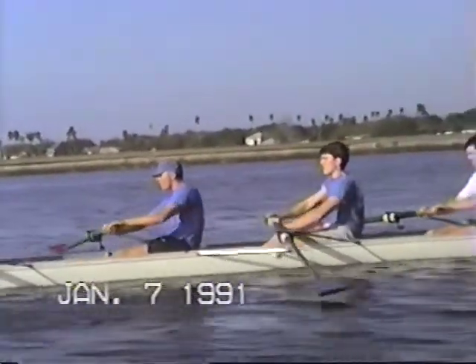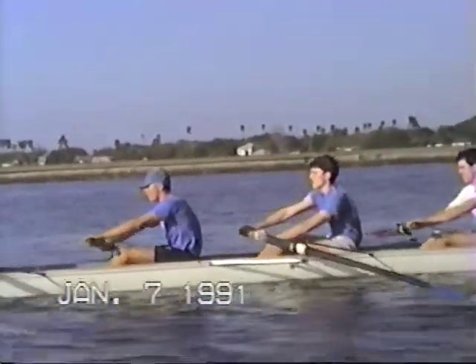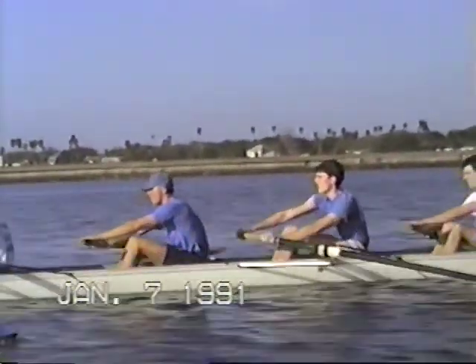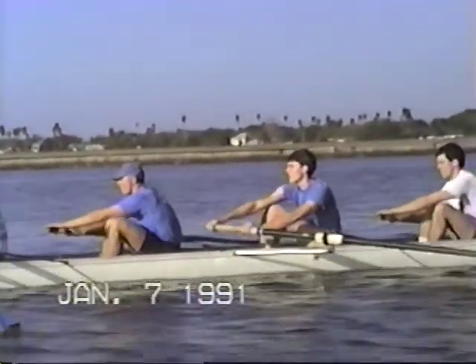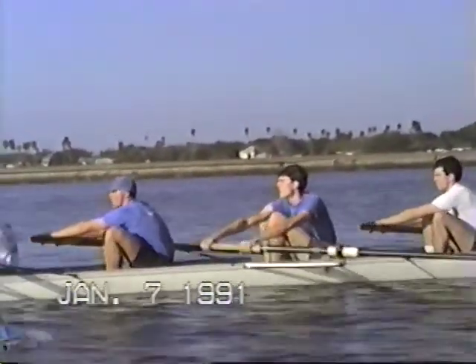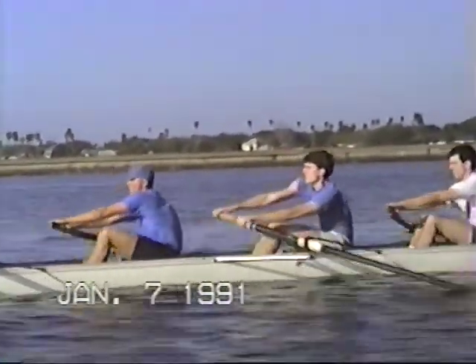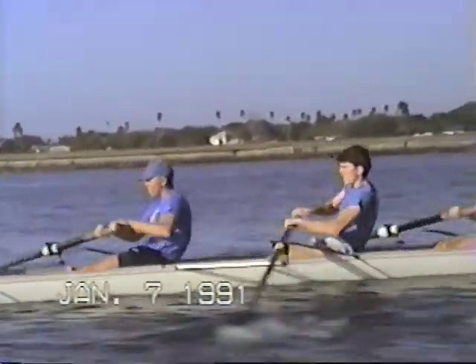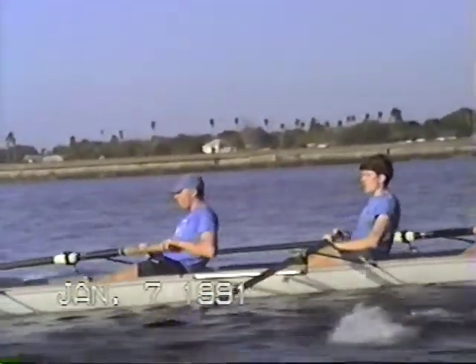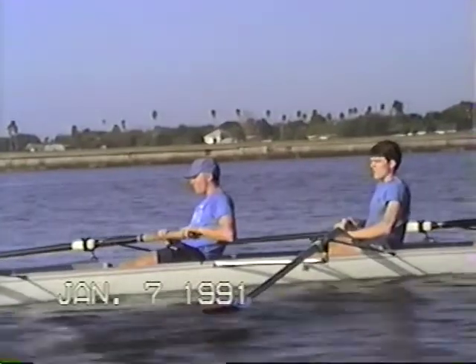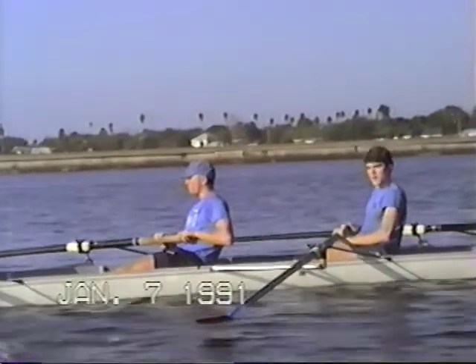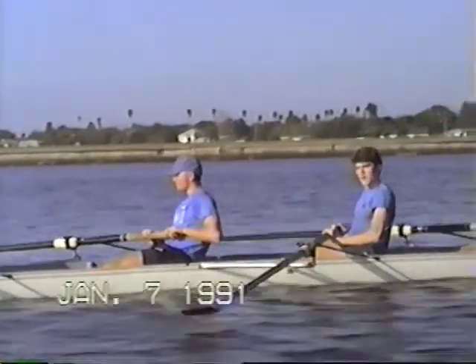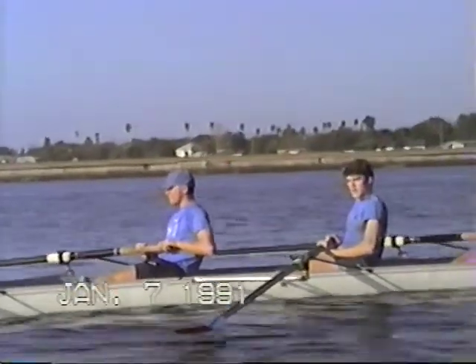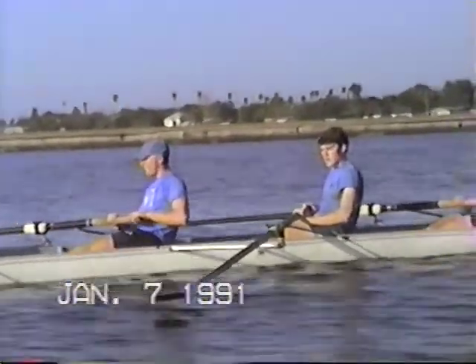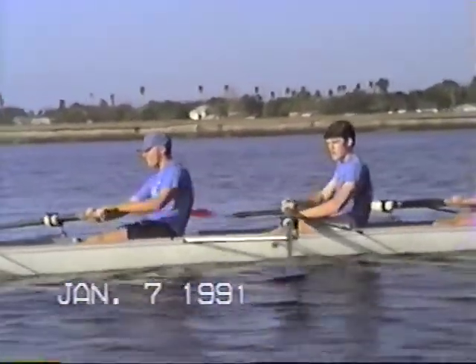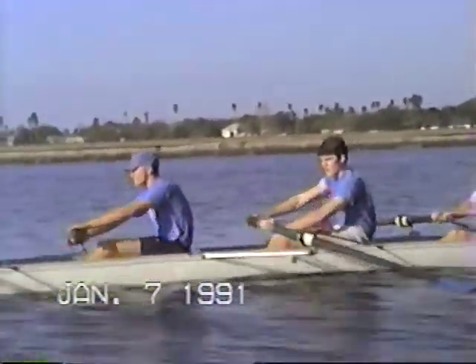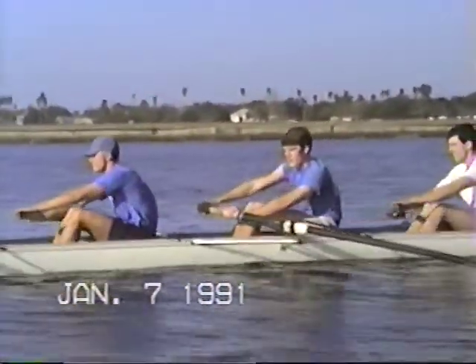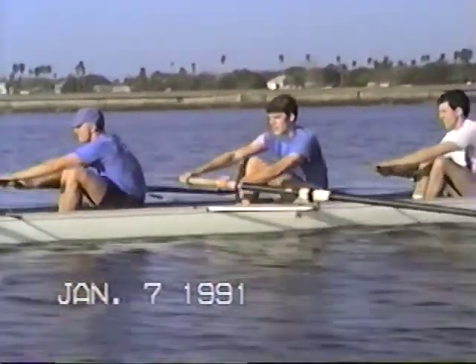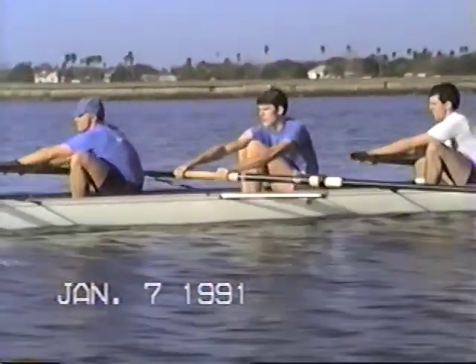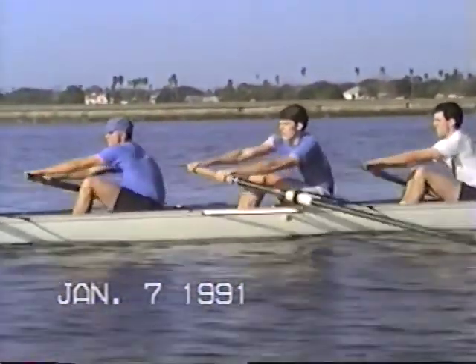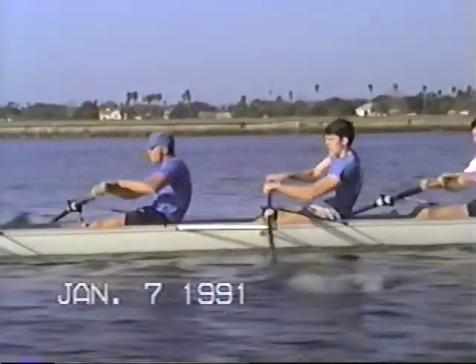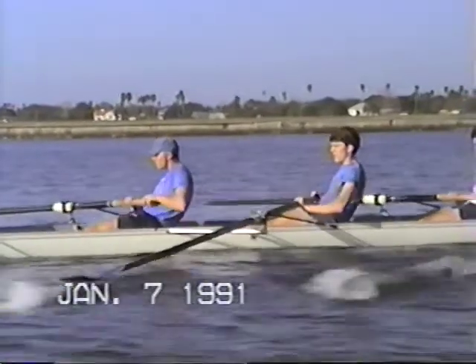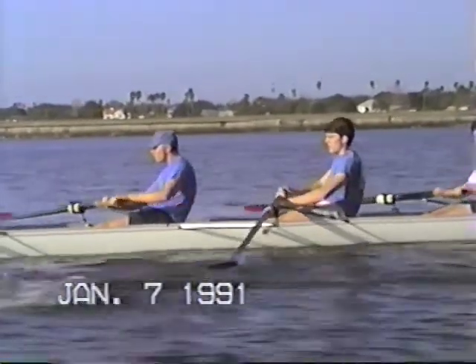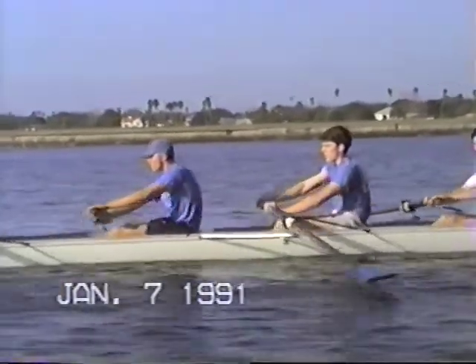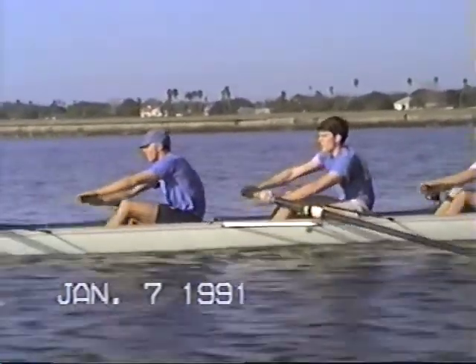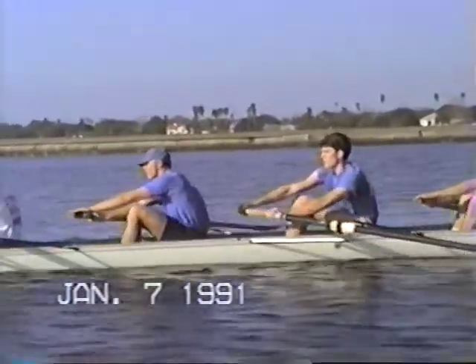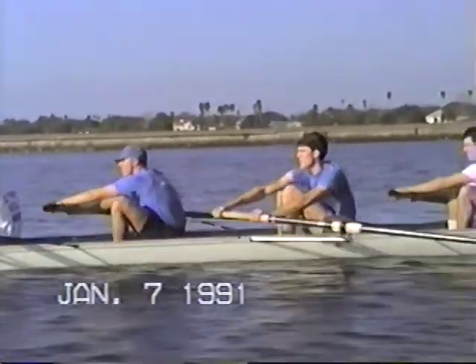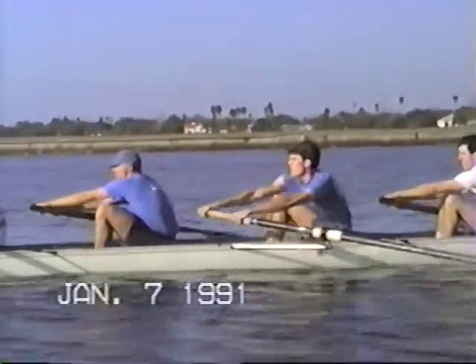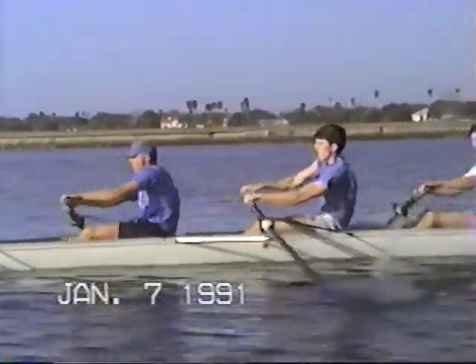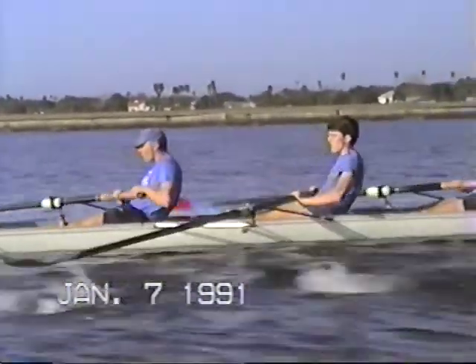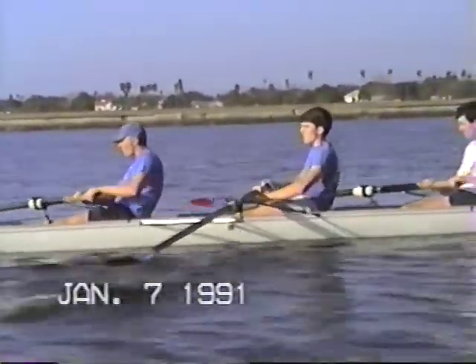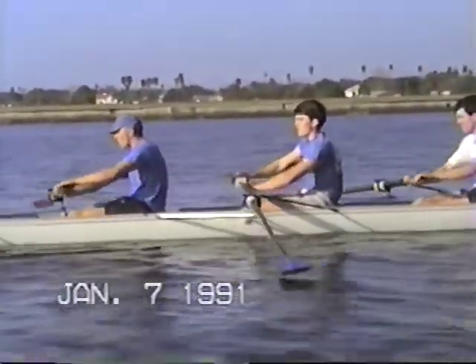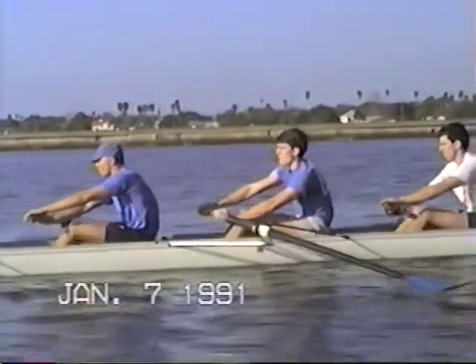Remember now, we're still working, making sure that that blade is locked on and you pry the boat by you. To do it, you have to relax your hands, let the blade actually catch for itself, and have the patience, and once it's in, then you're going to do it.